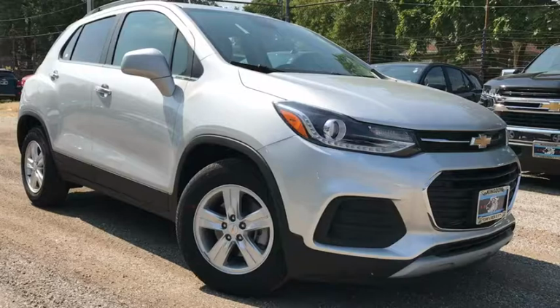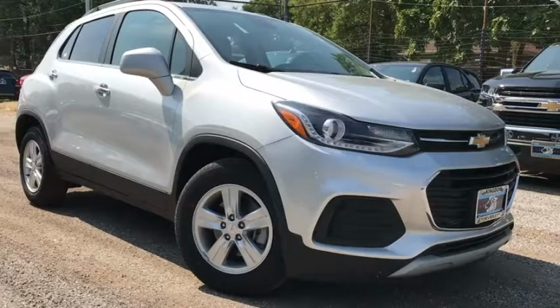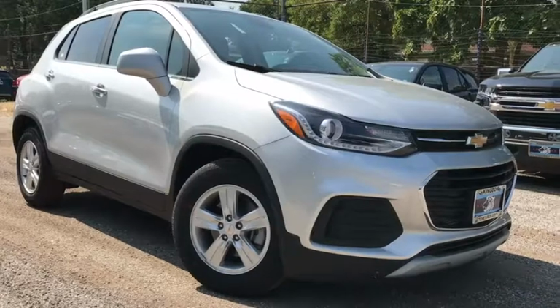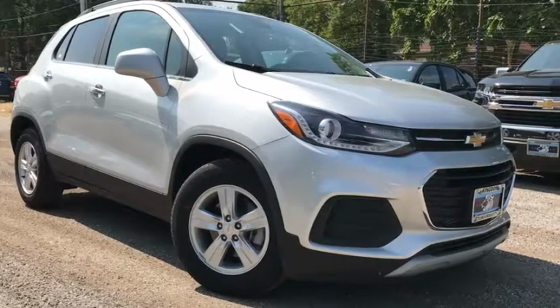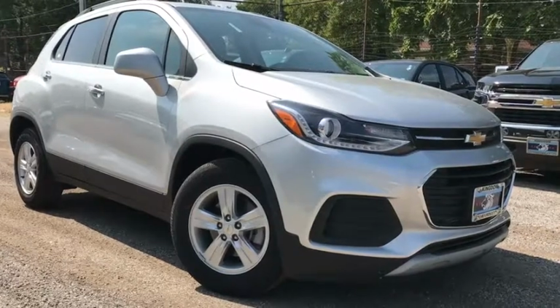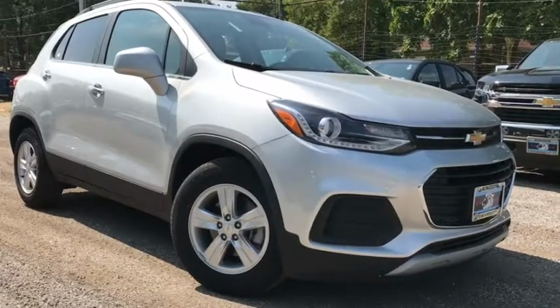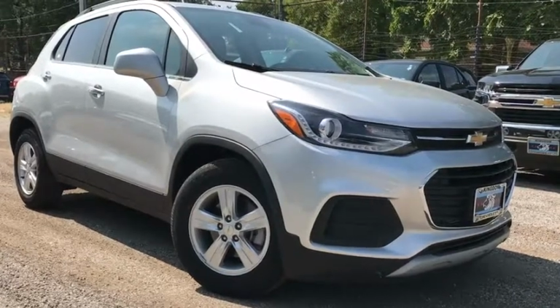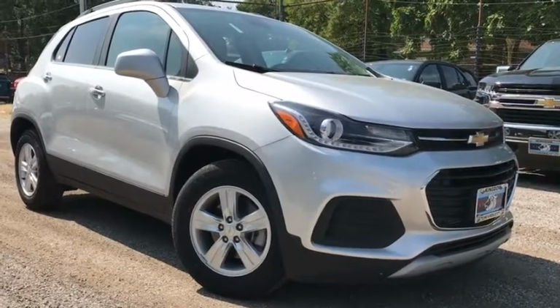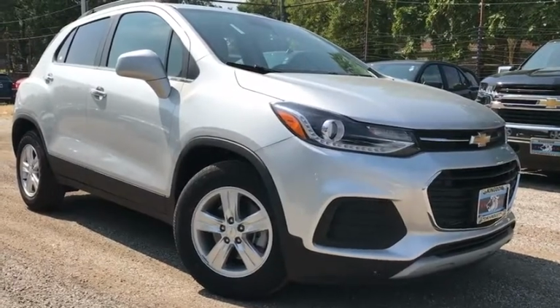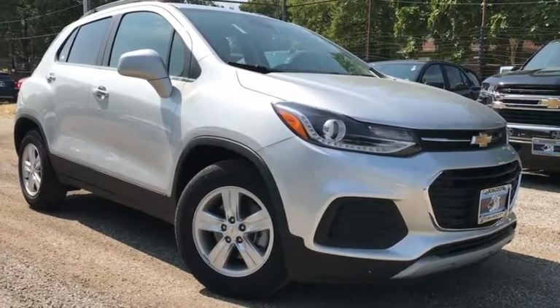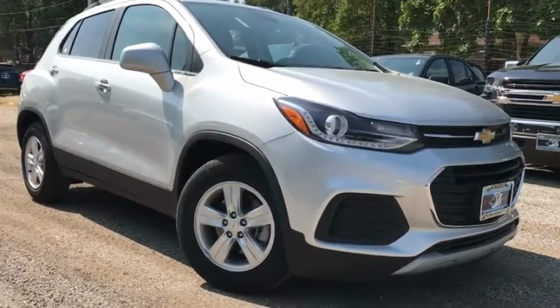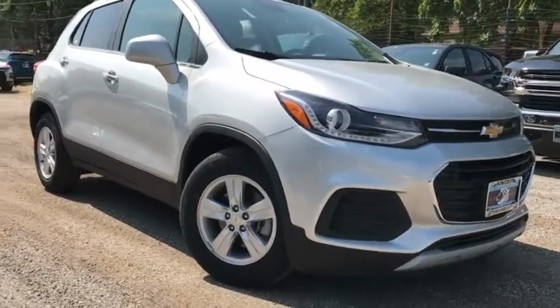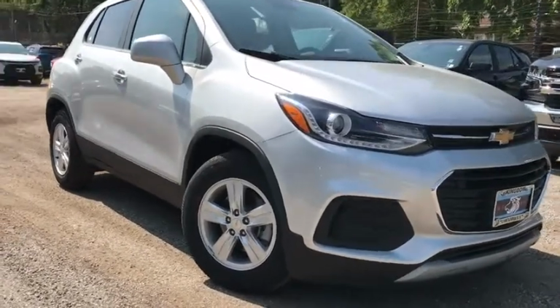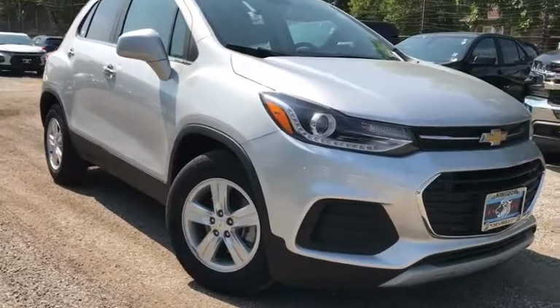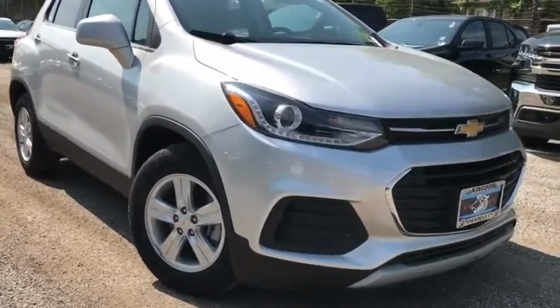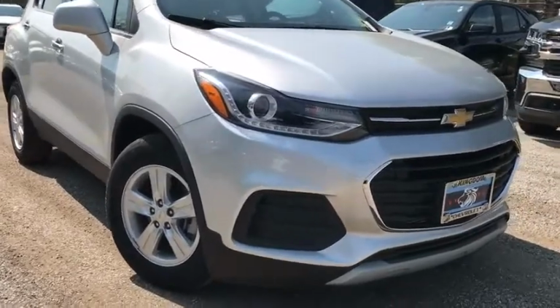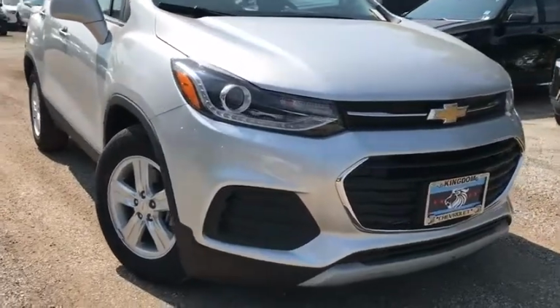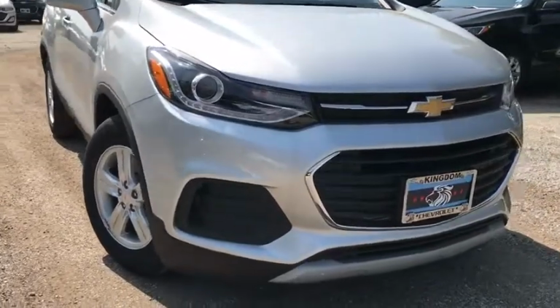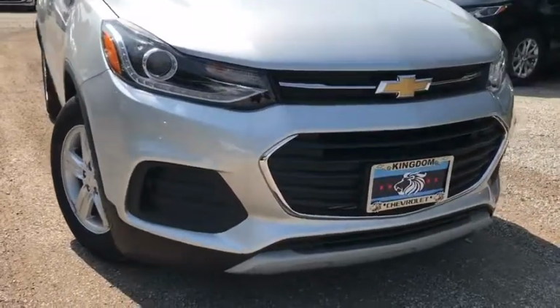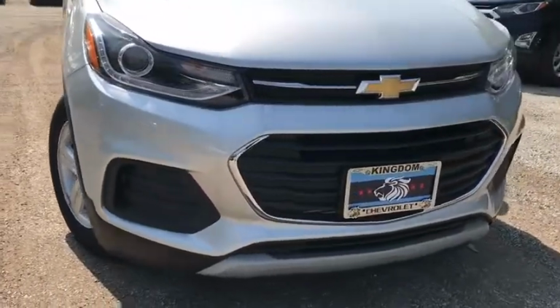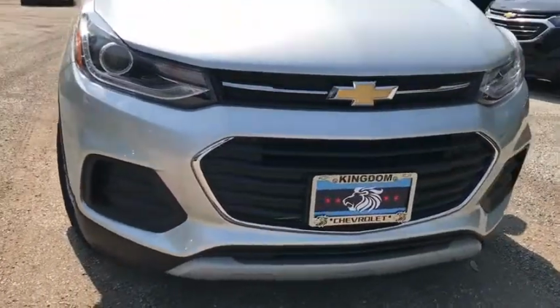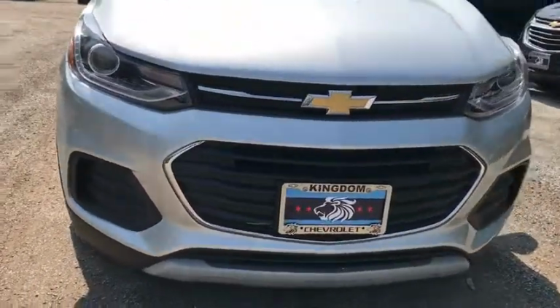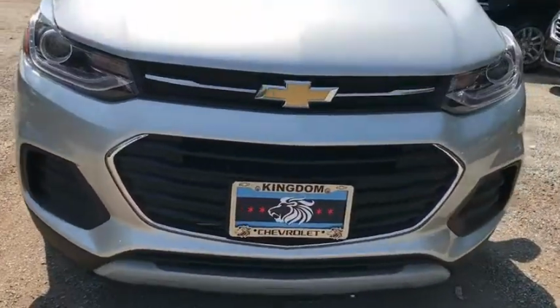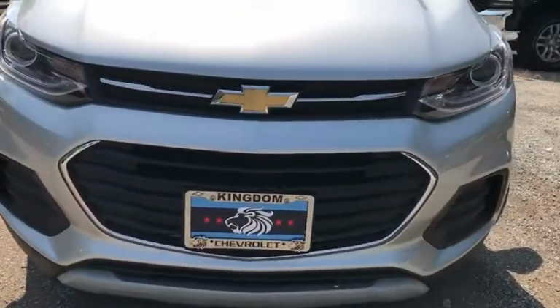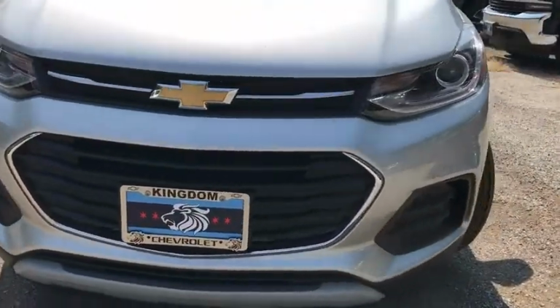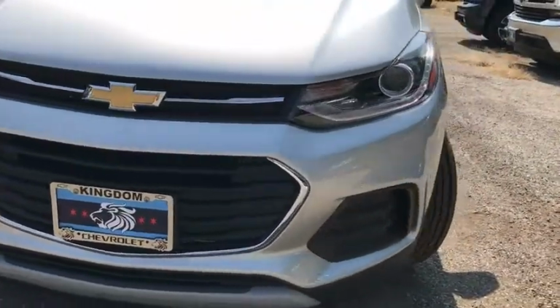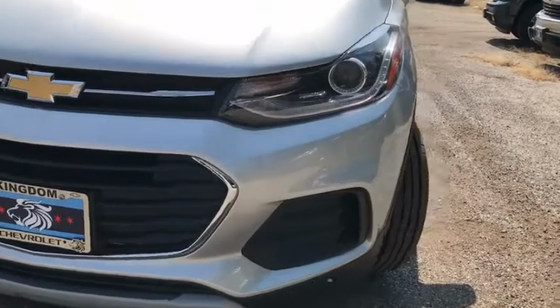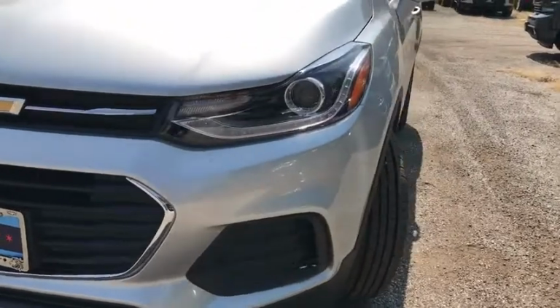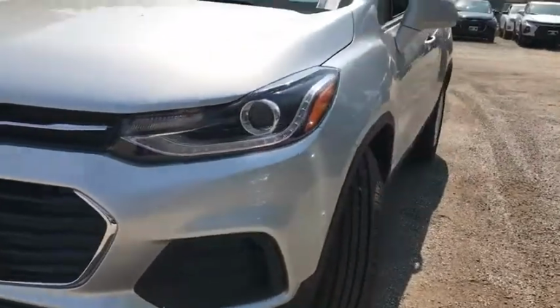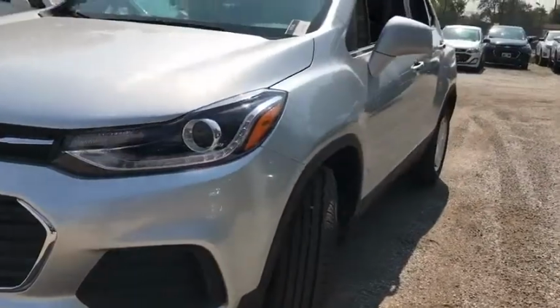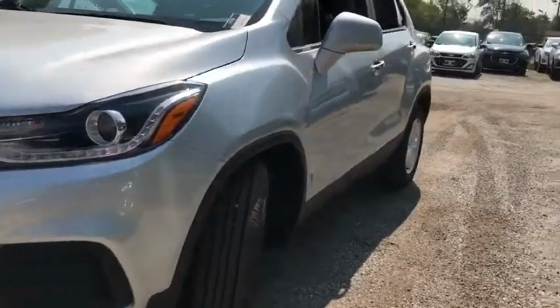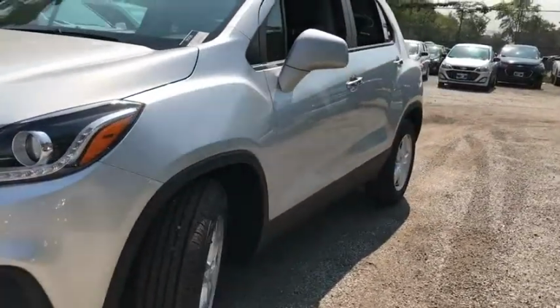Come test drive the 2019 Chevrolet Trax. The Trax is tiny on the outside but remarkably spacious within. It comes with a clean and modern interior. Here are some of this vehicle's great options.